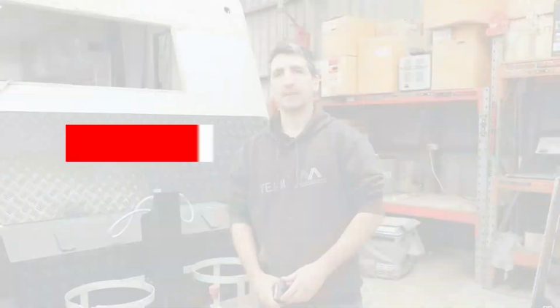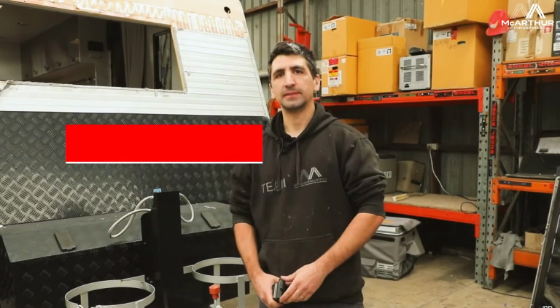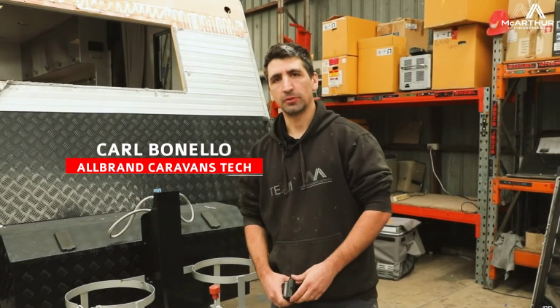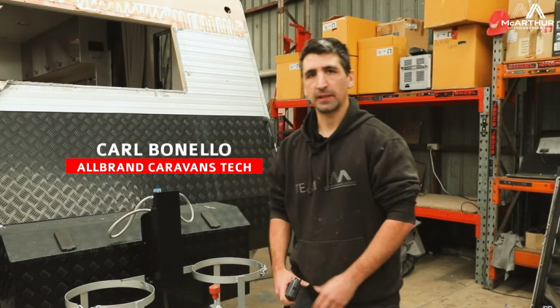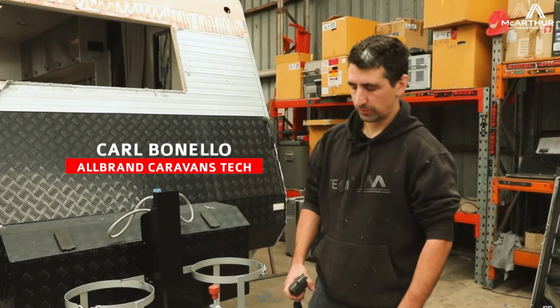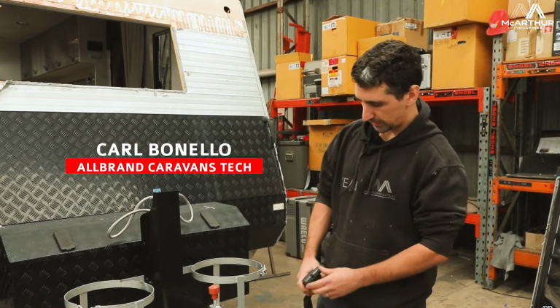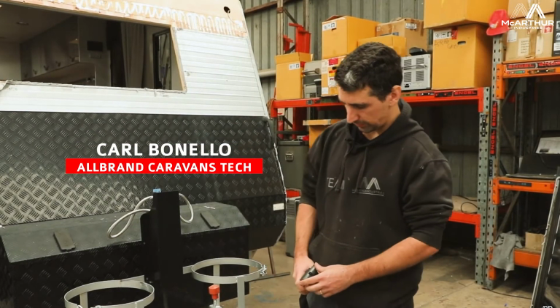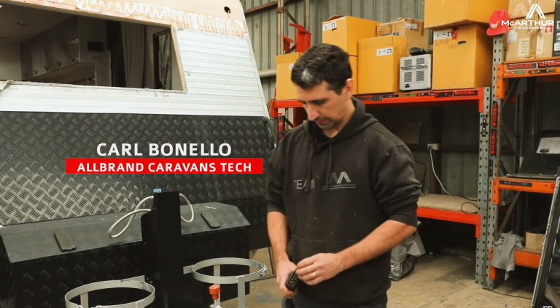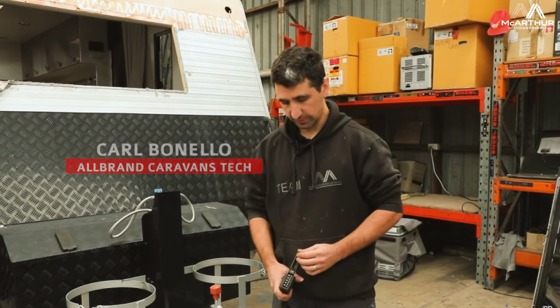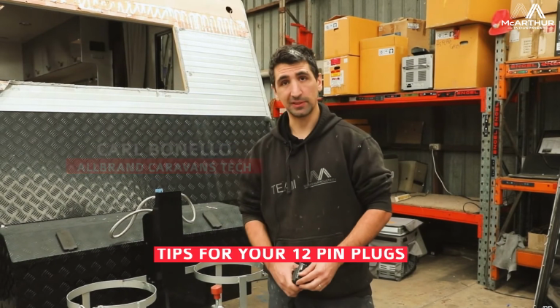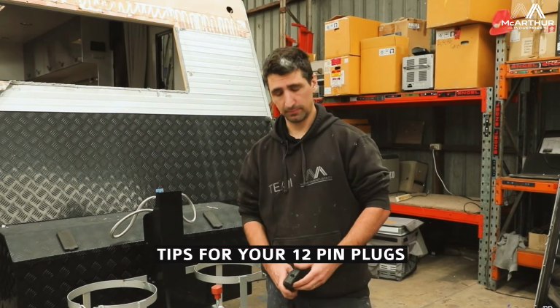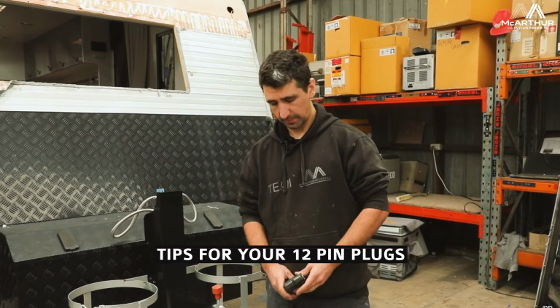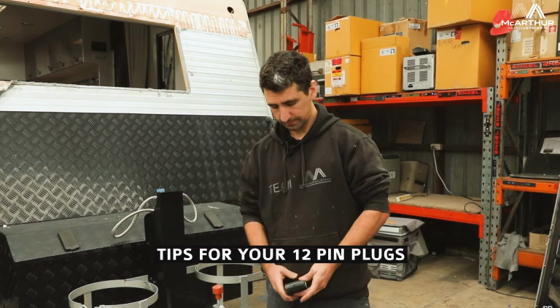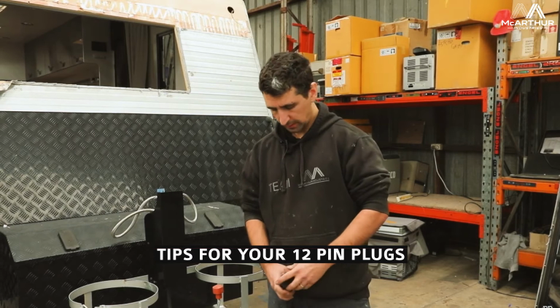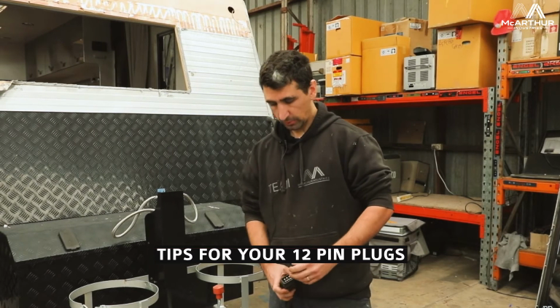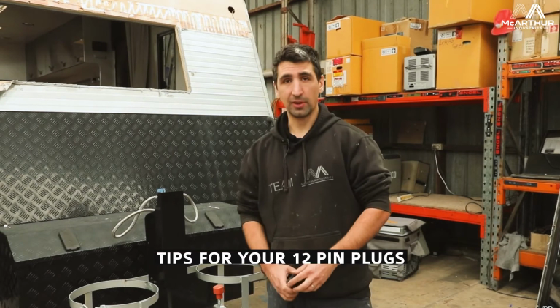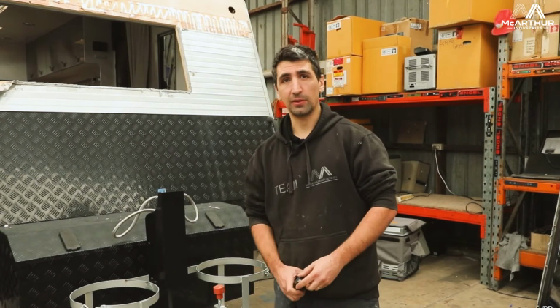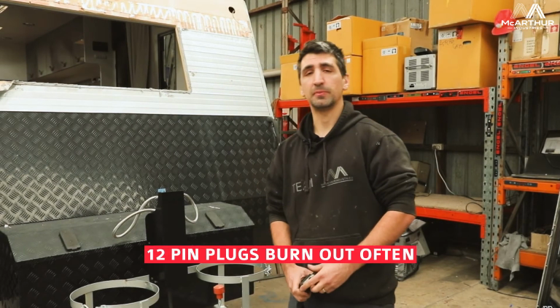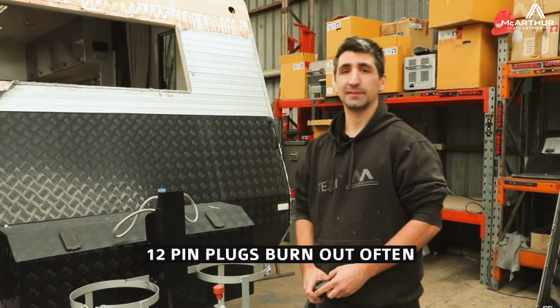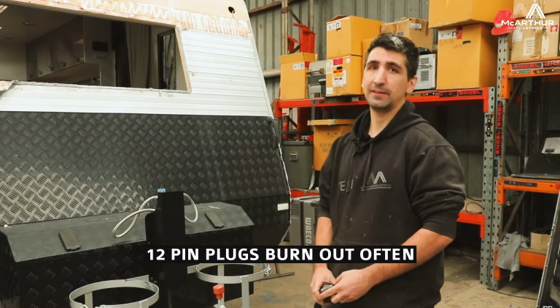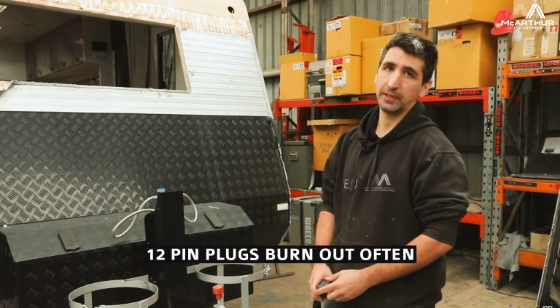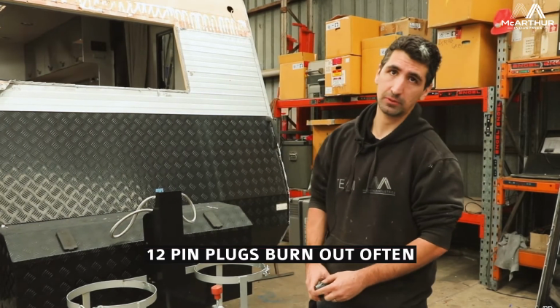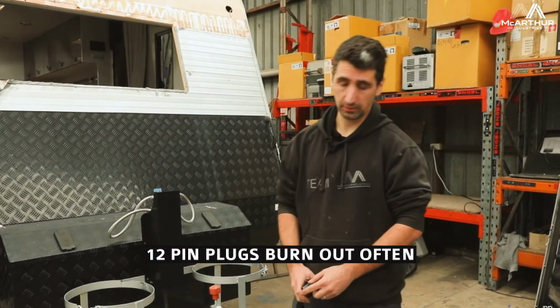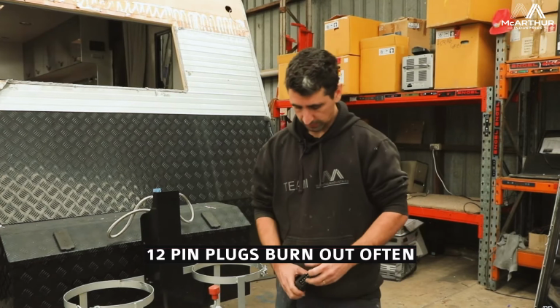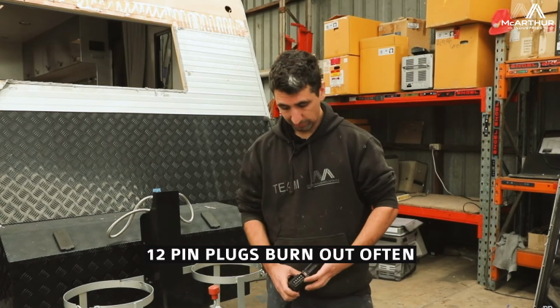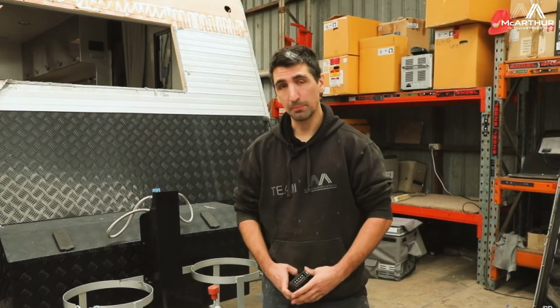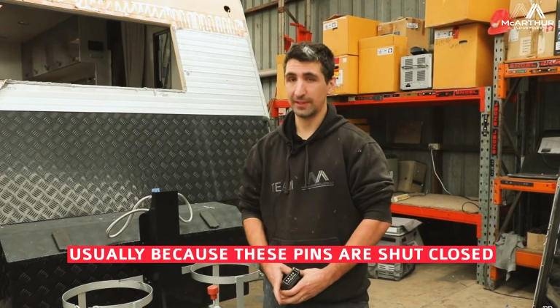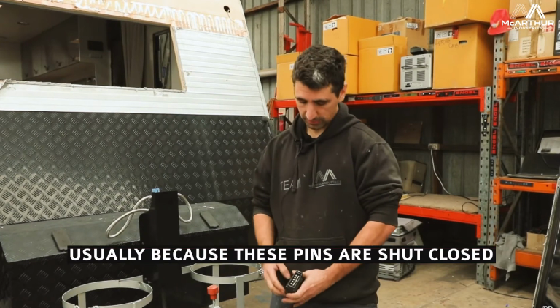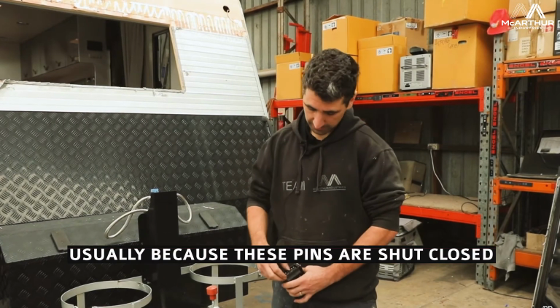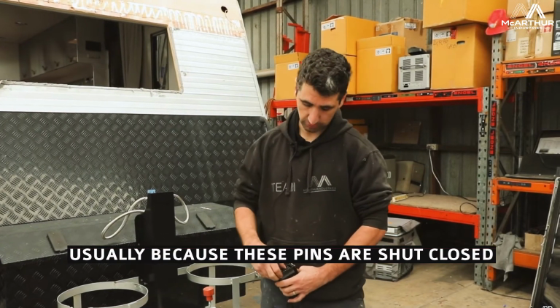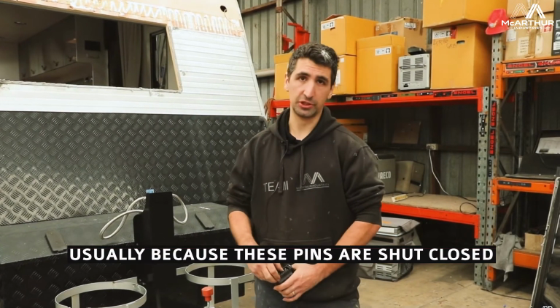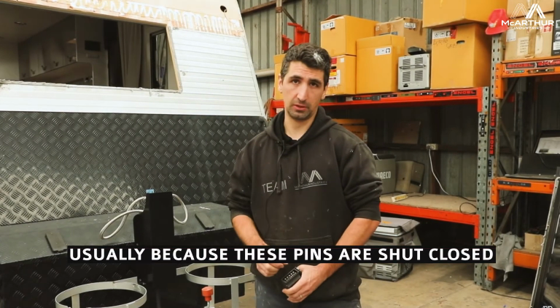G'day guys, this is Carl at Allbrands Caravan. I thought we'd just give you a few tips in regards to servicing your 12 pin plug. What you find a lot in 12 pin plugs is that they tend to burn out quite a lot. The reason for that is because these pins are normally shut closed.